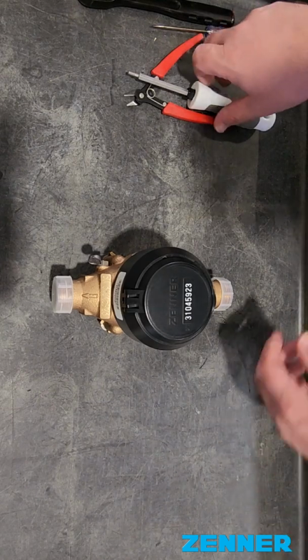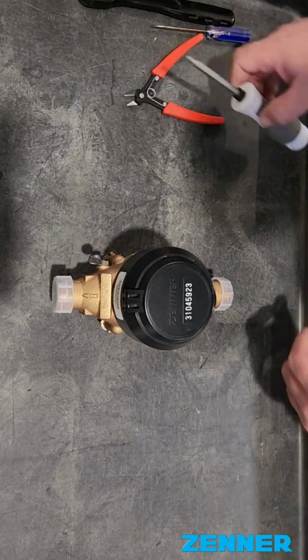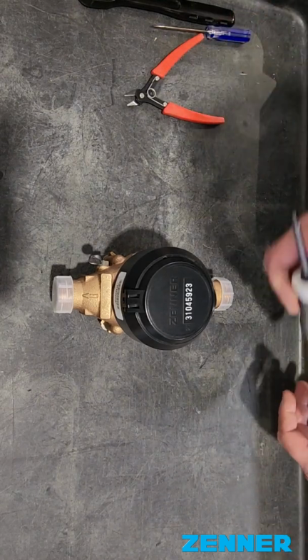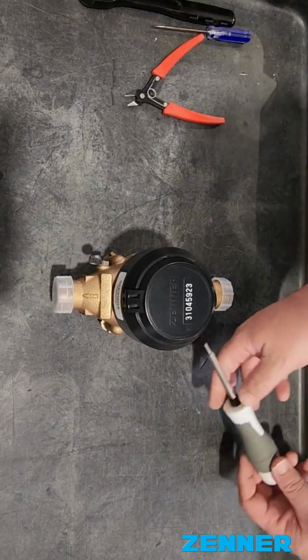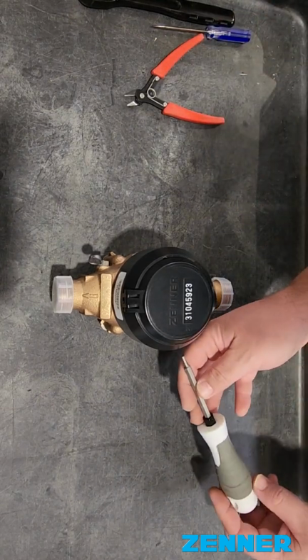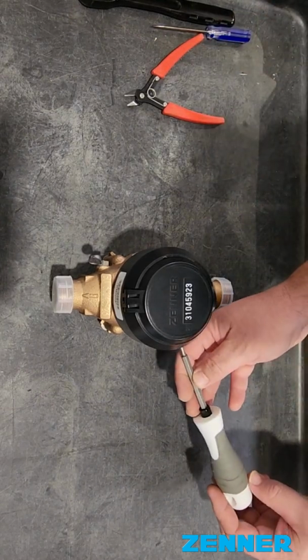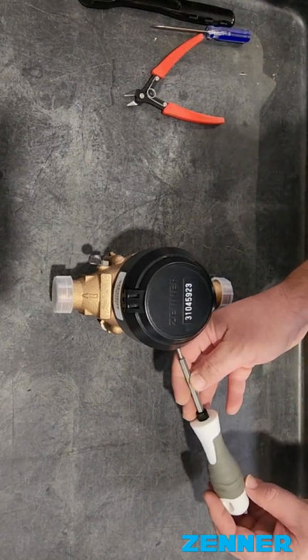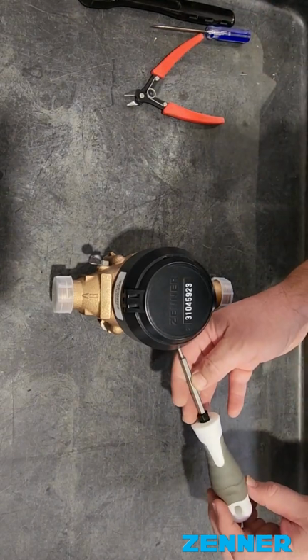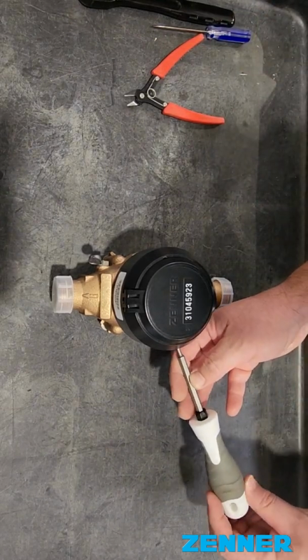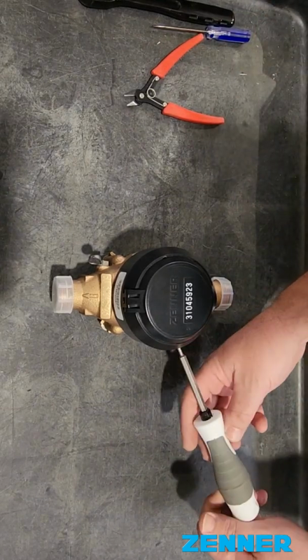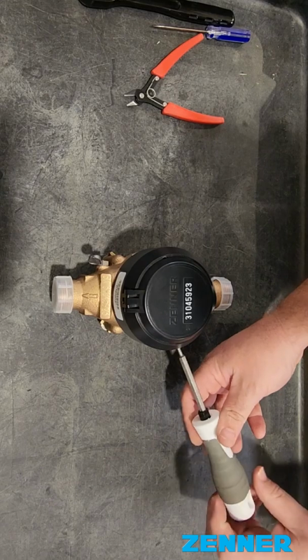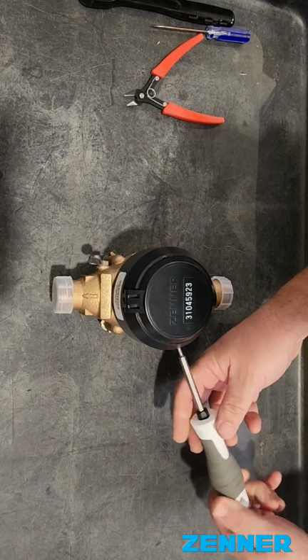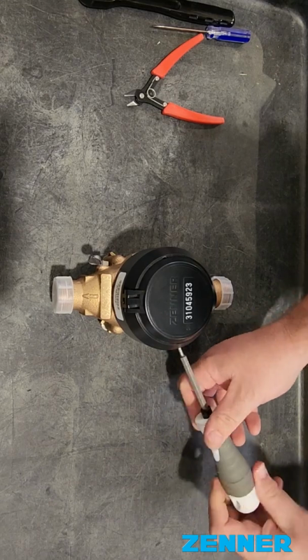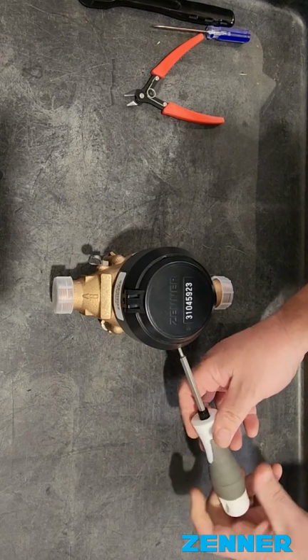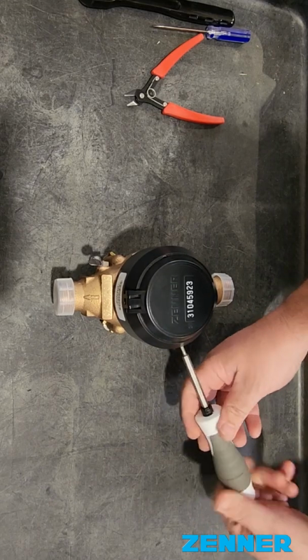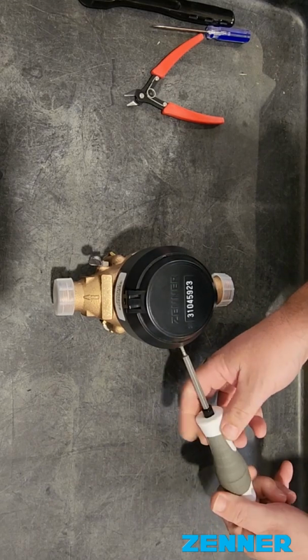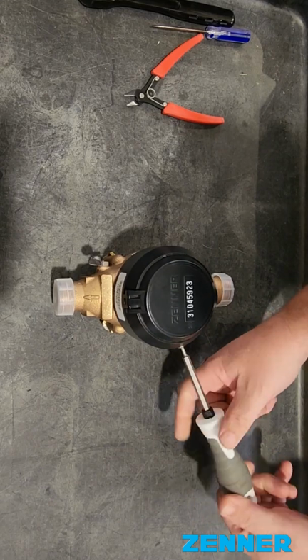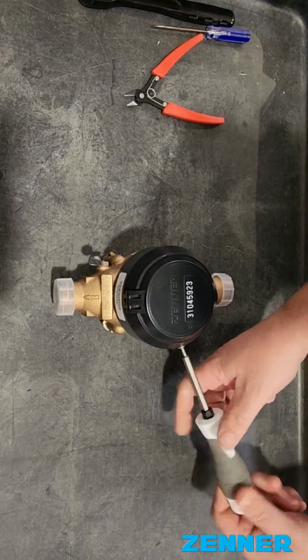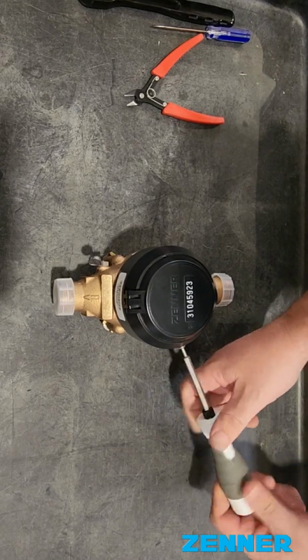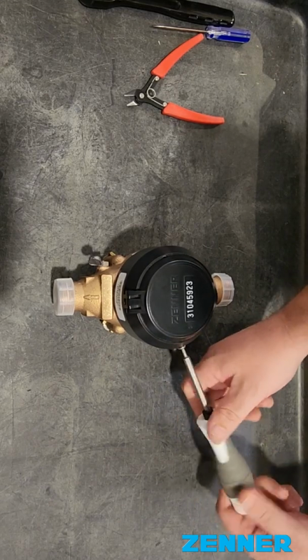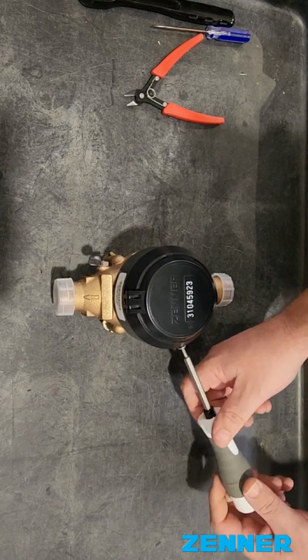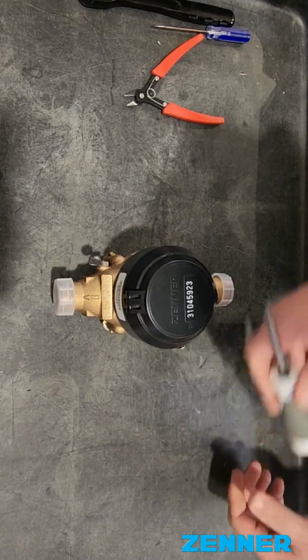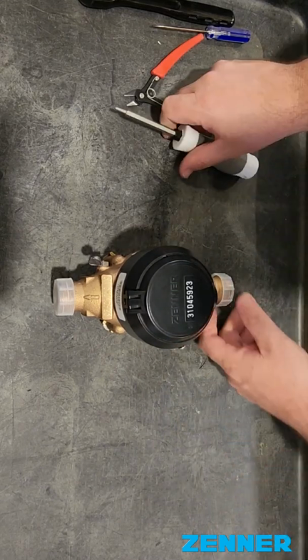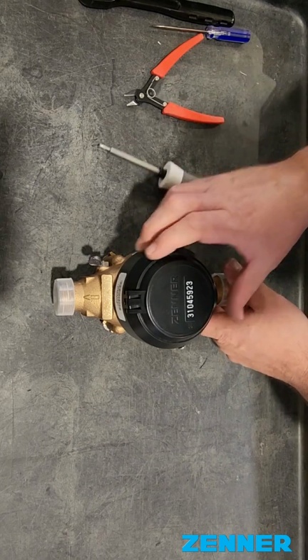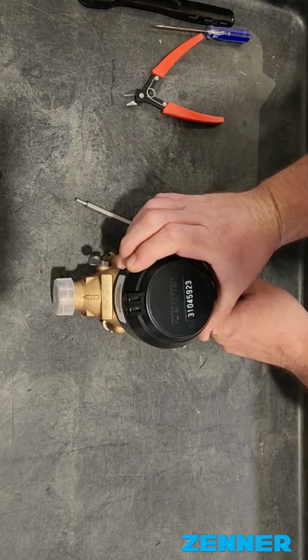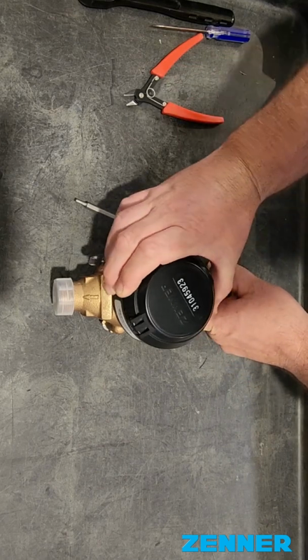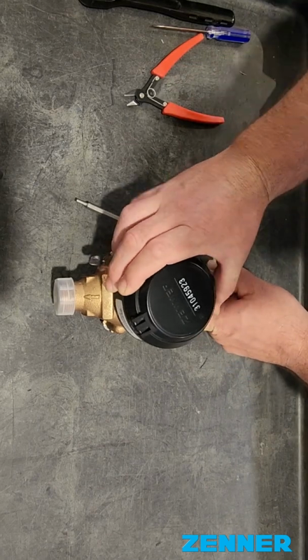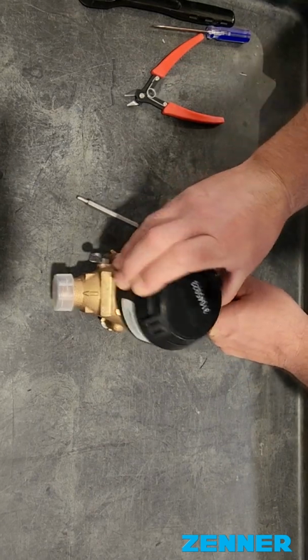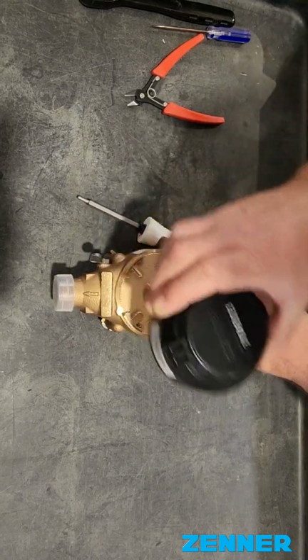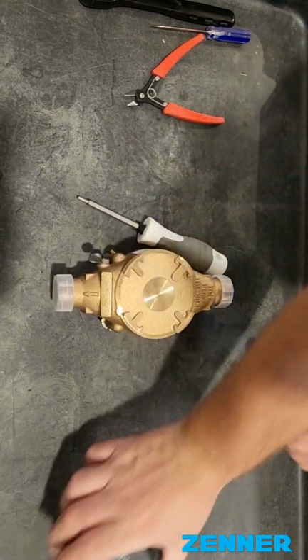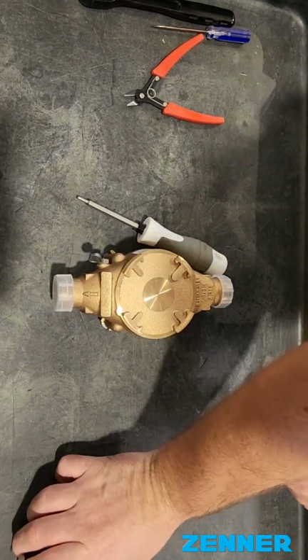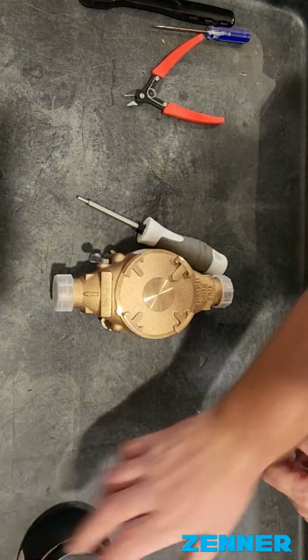All righty, disassembling the PMN02. First we're going to loosen up the handle screw and the shroud. Take the shroud off.